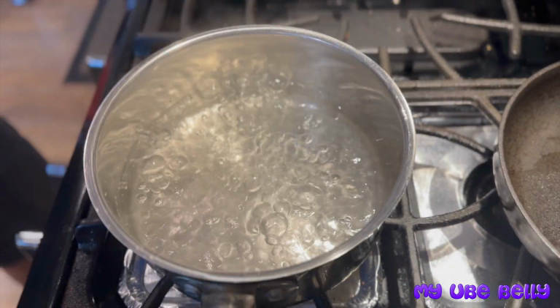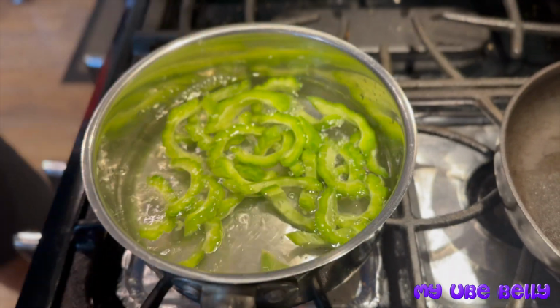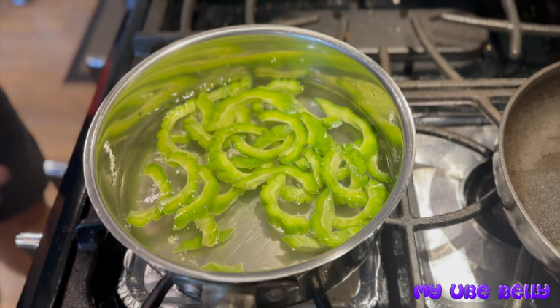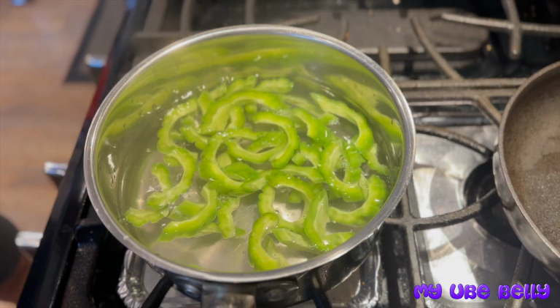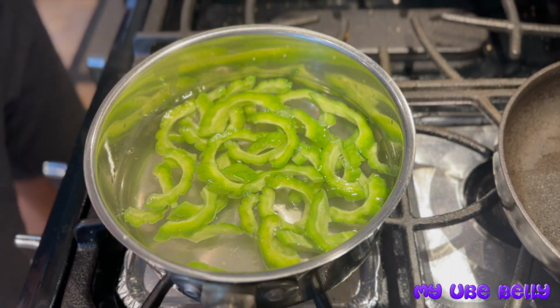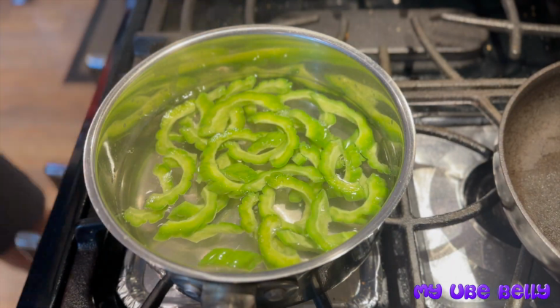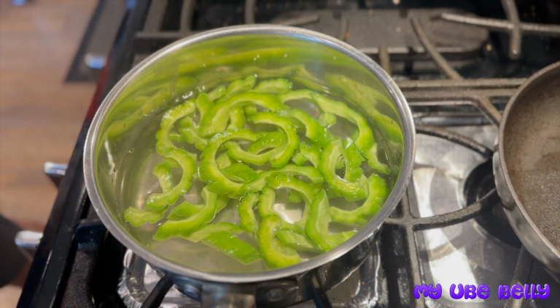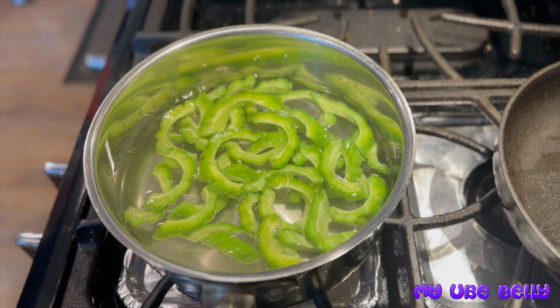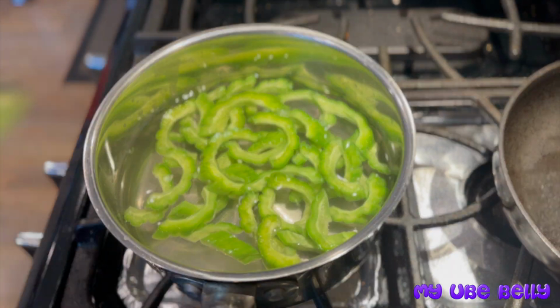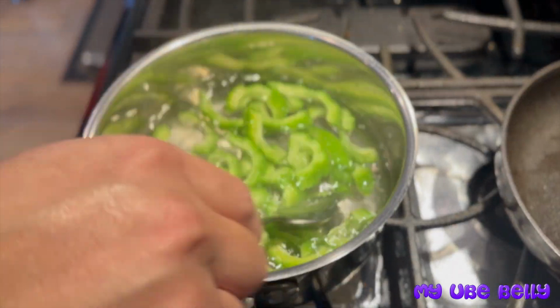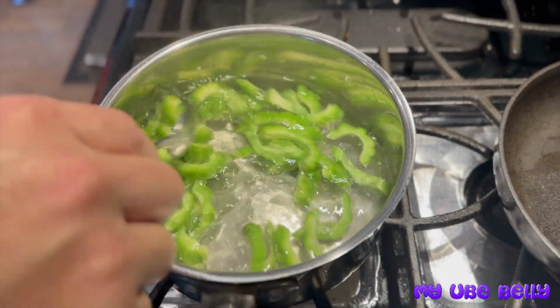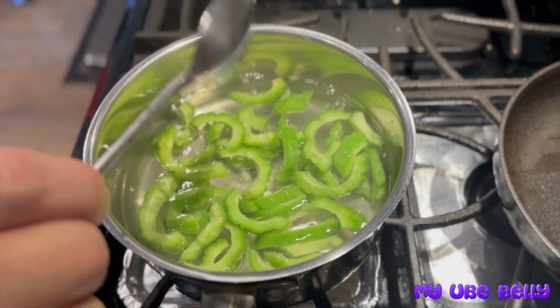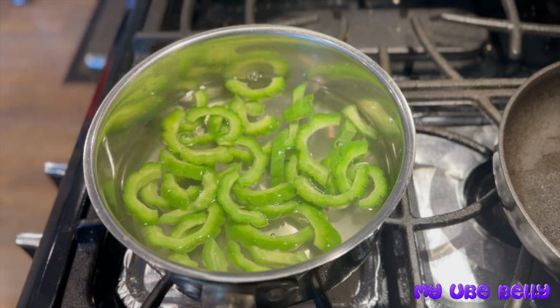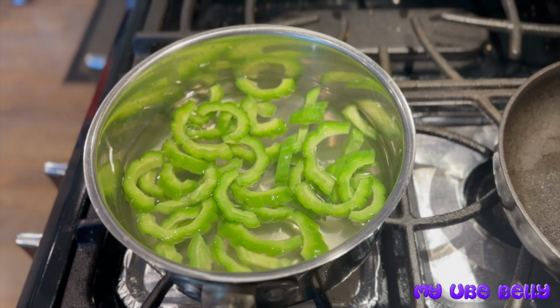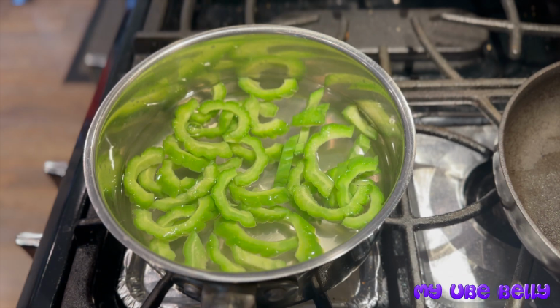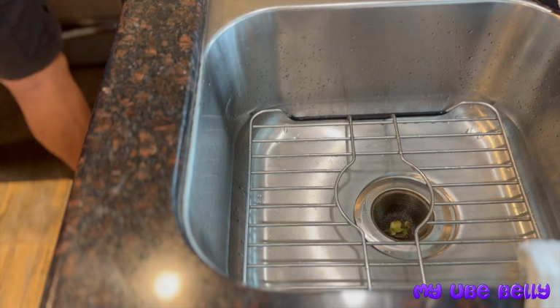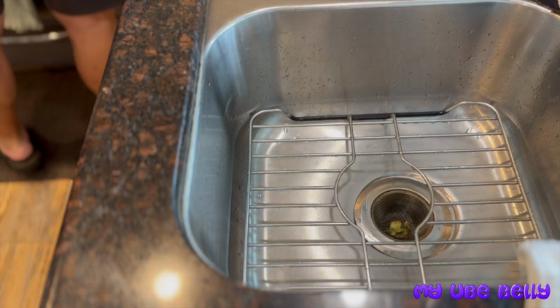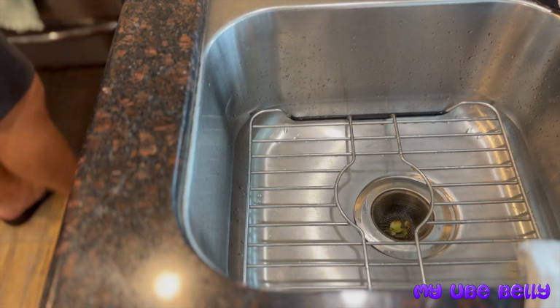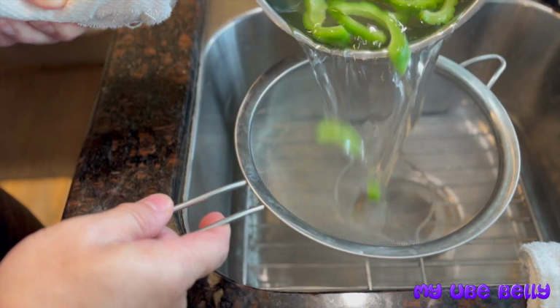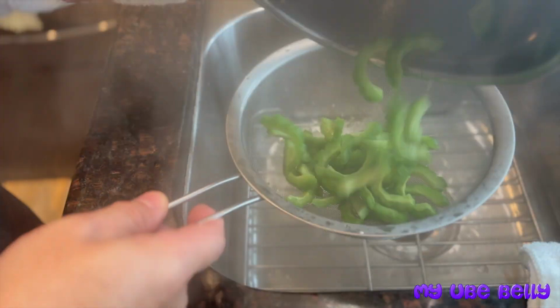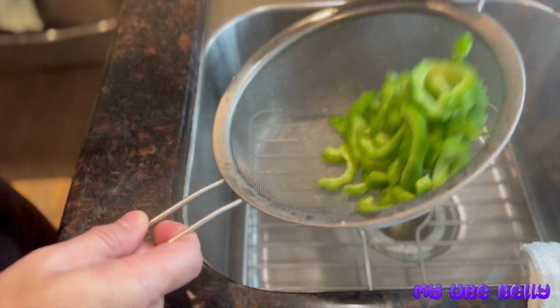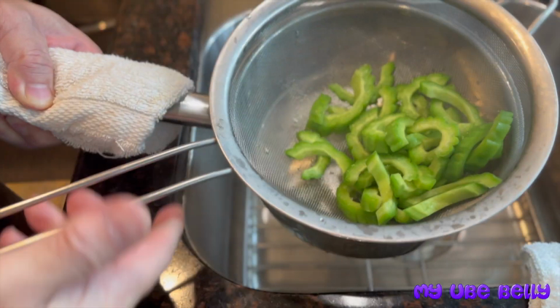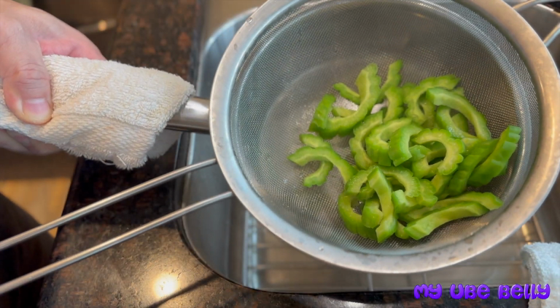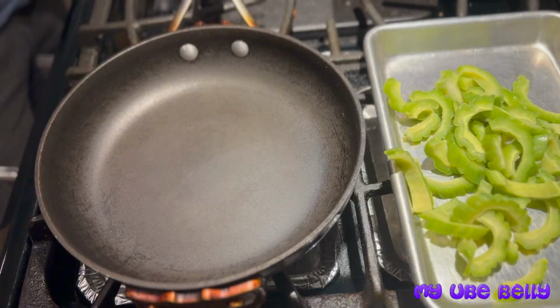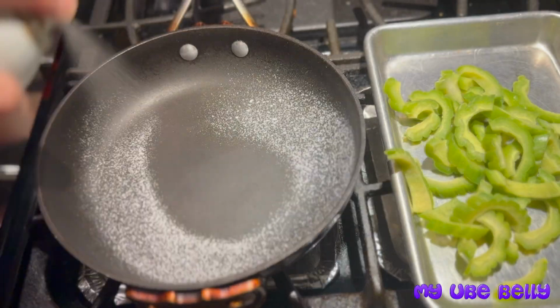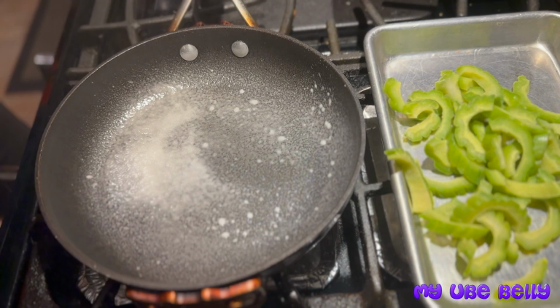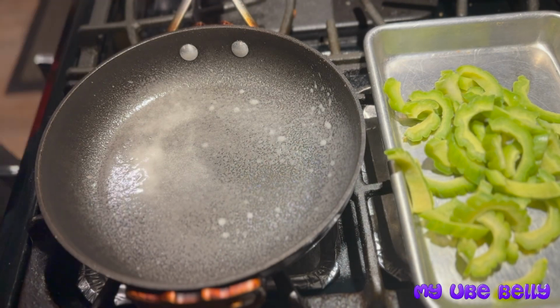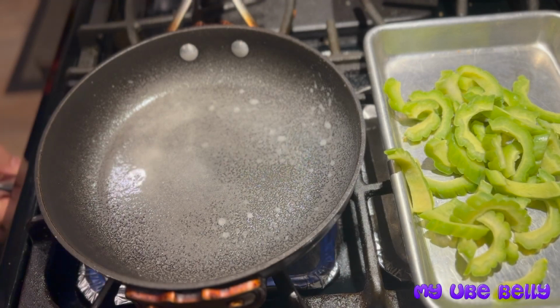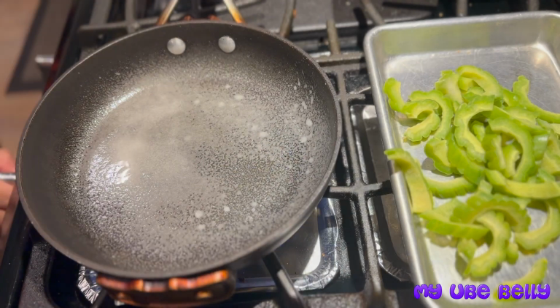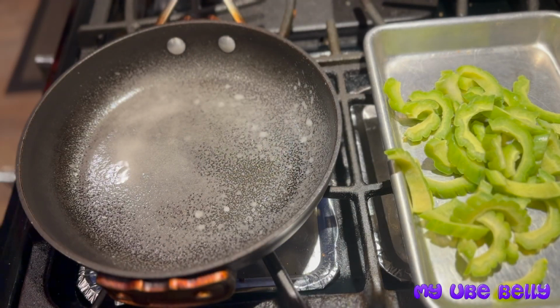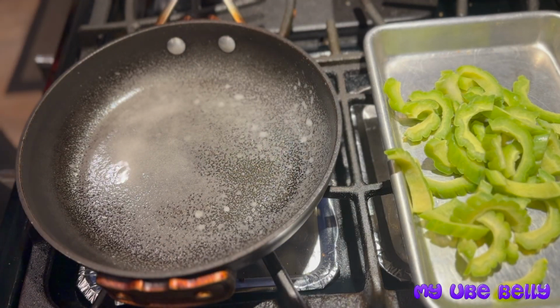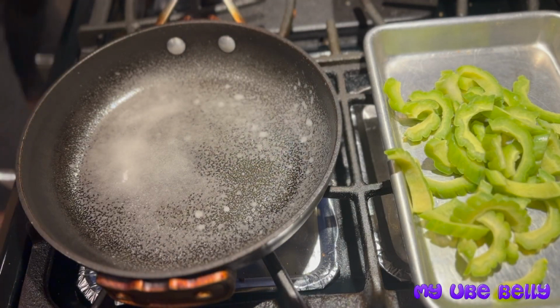Once we blanch the bitter melon, we'll drain them off and cool them down with a little bit of cold tap water, then set them aside to dry a little bit while we prepare our omelets.